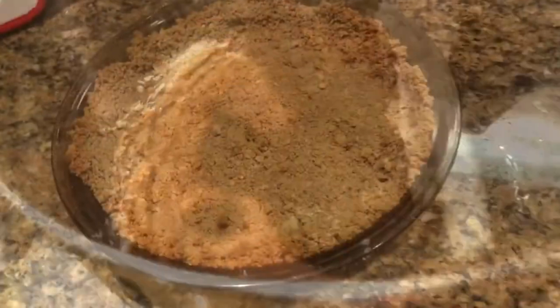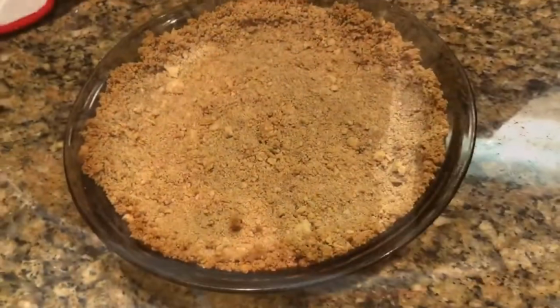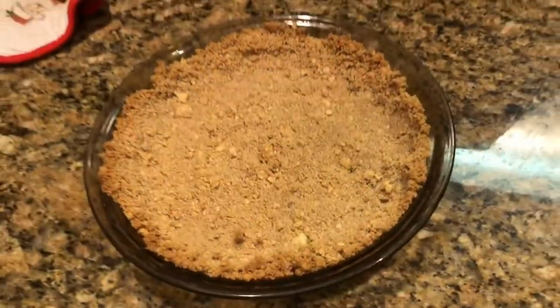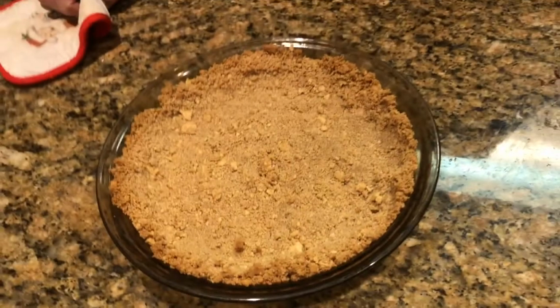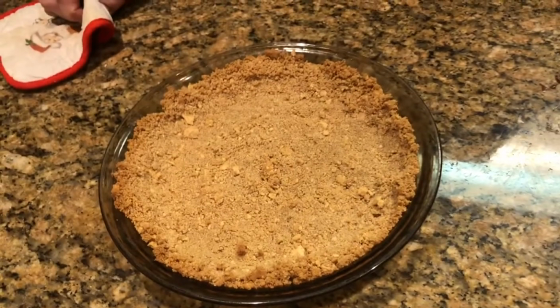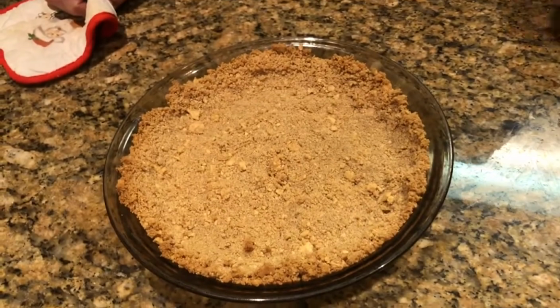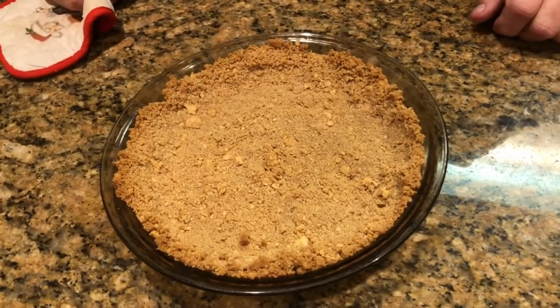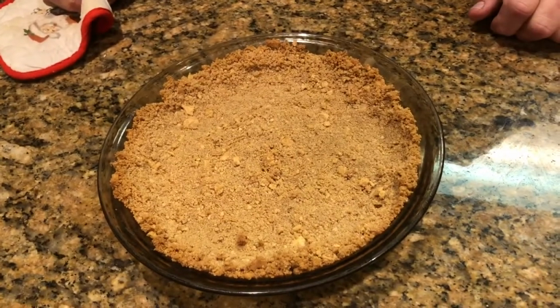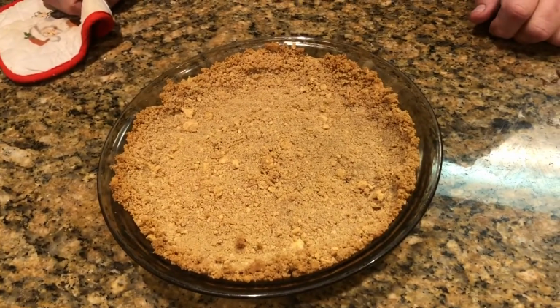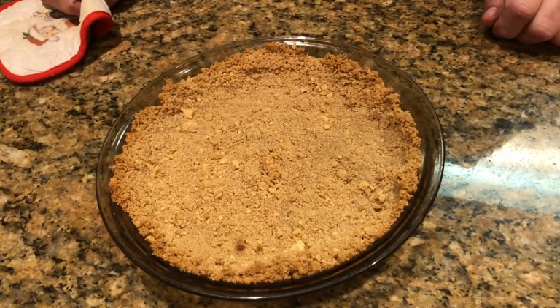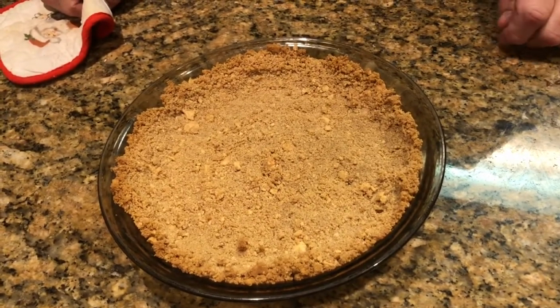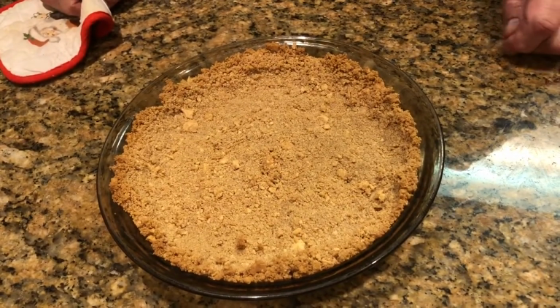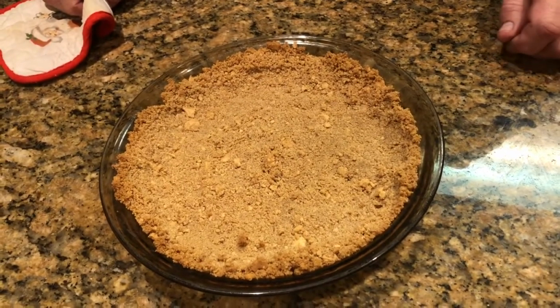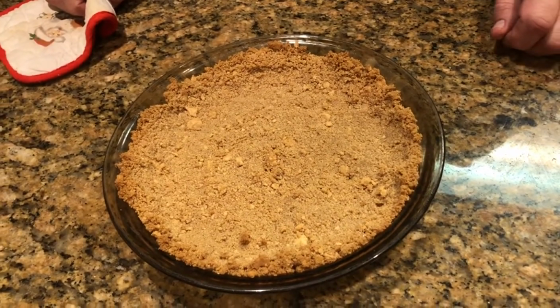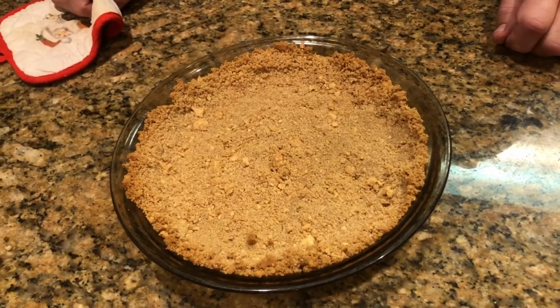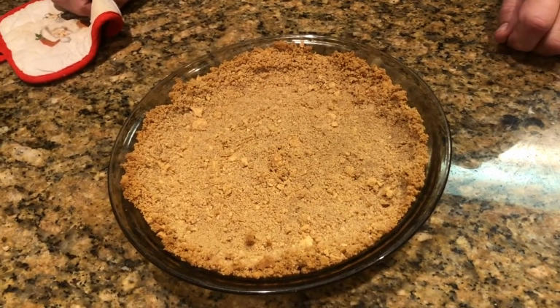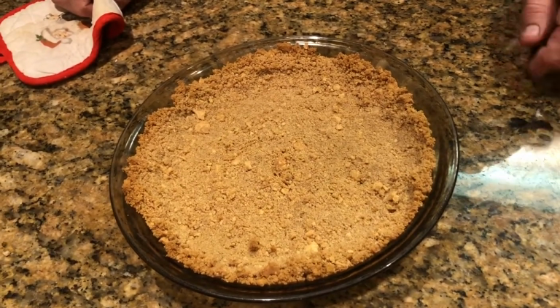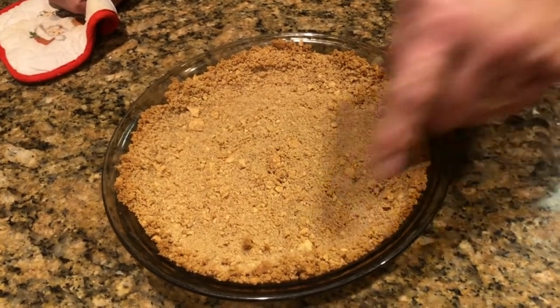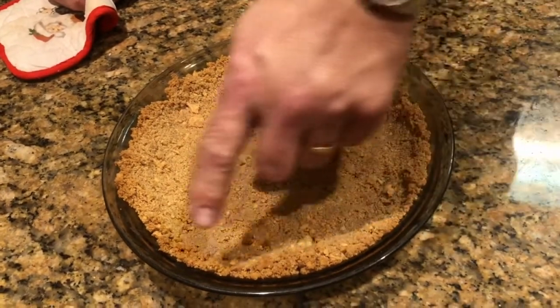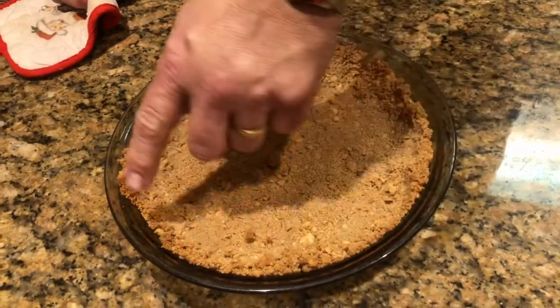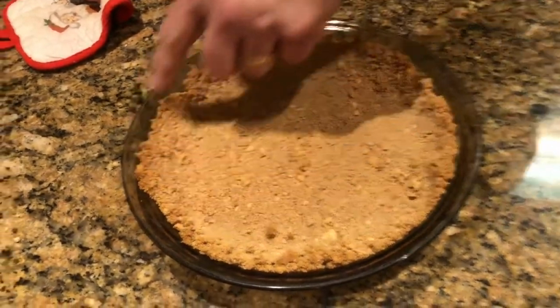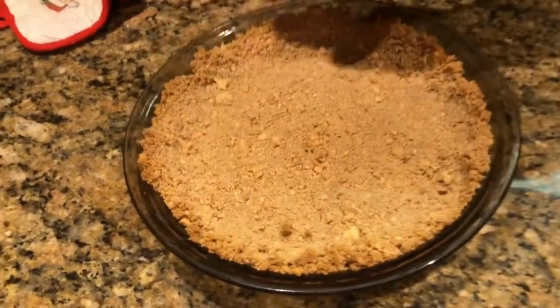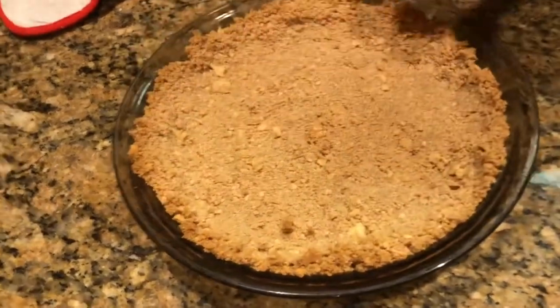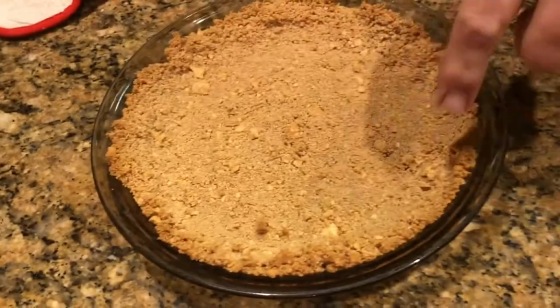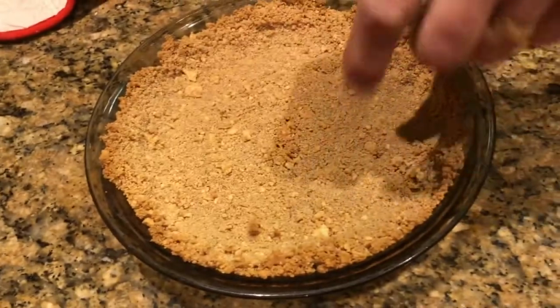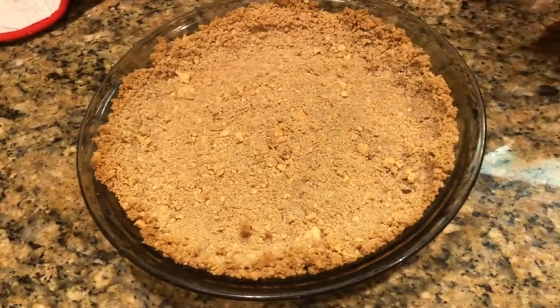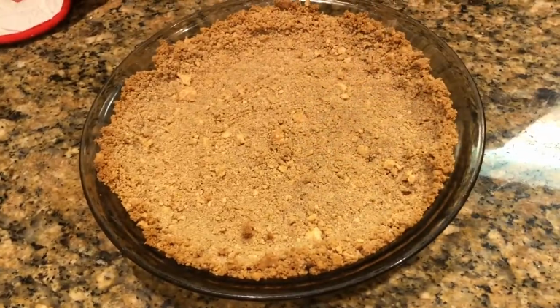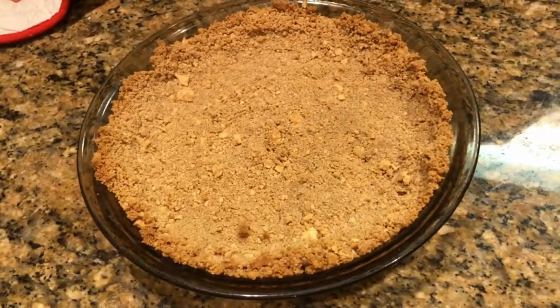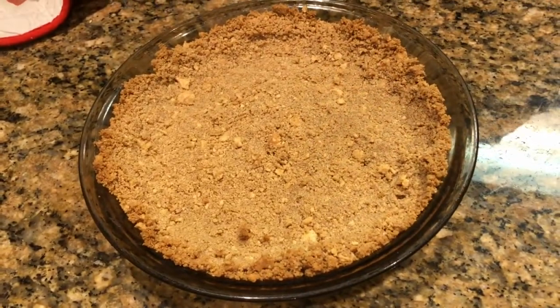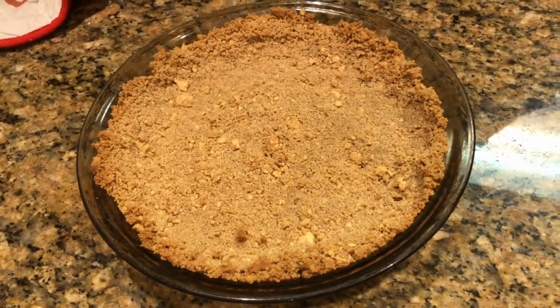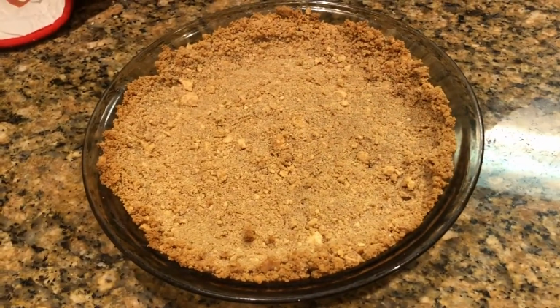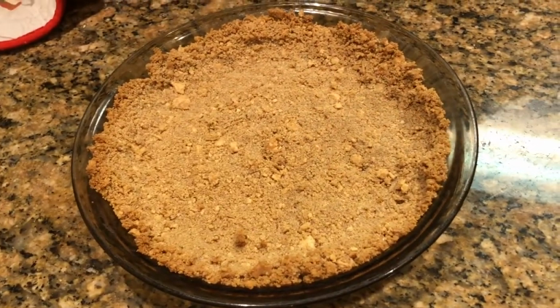Now I've got my pie crust out of the oven. It baked for about eight minutes and it's got kind of brown around the top edges, so it should be done enough.